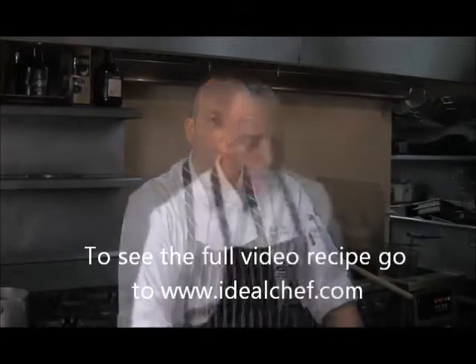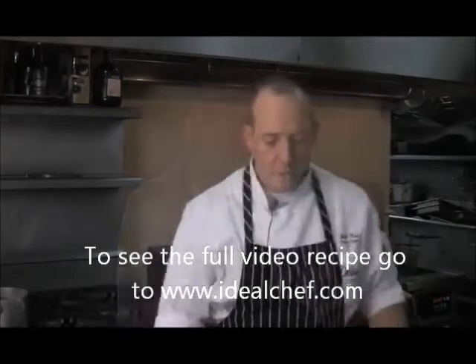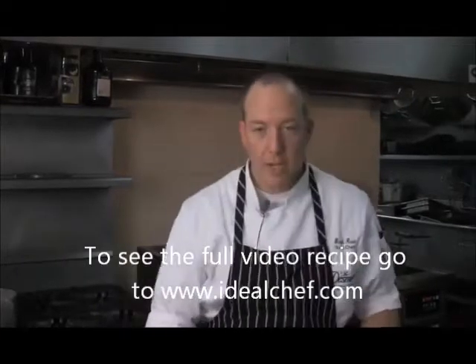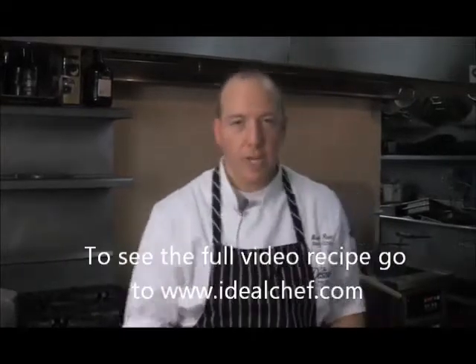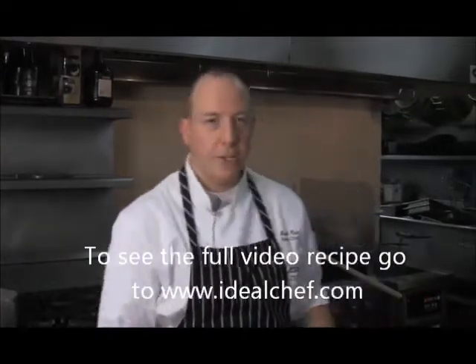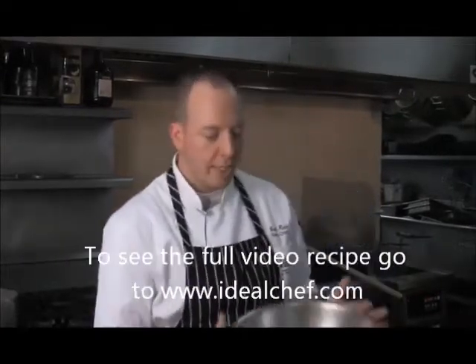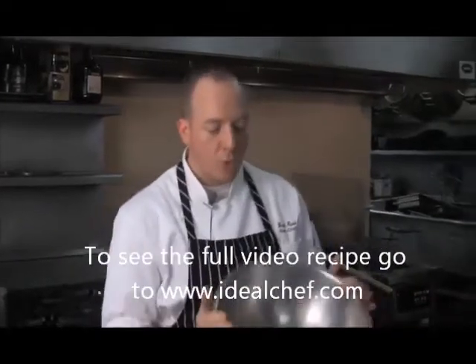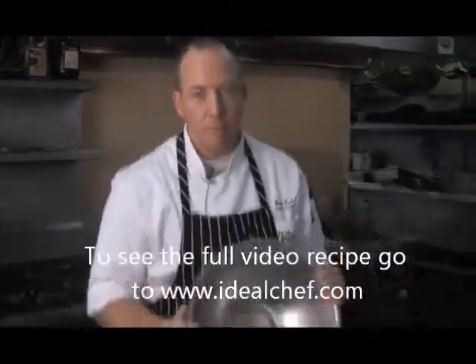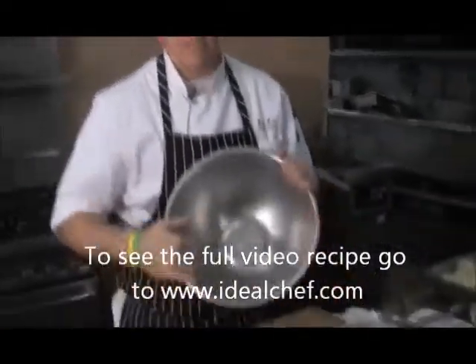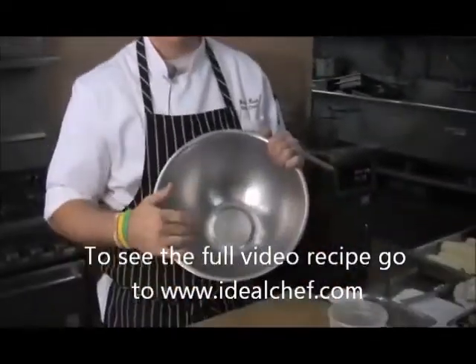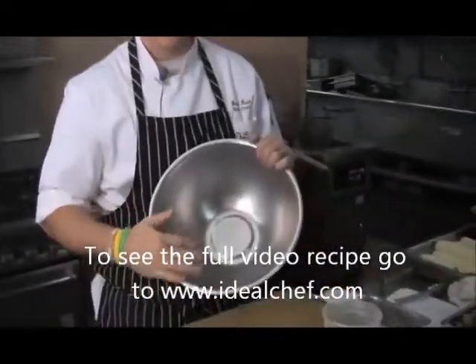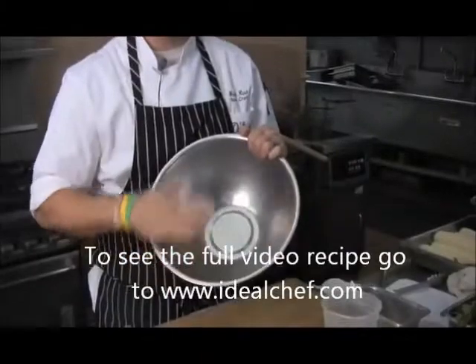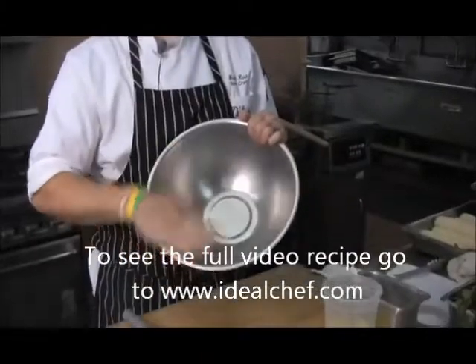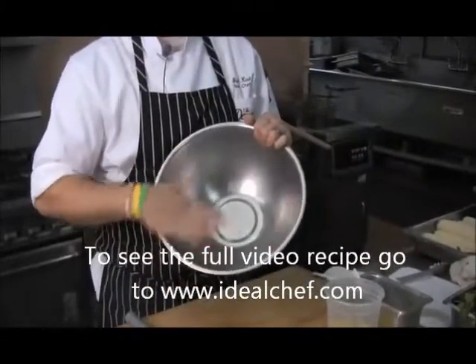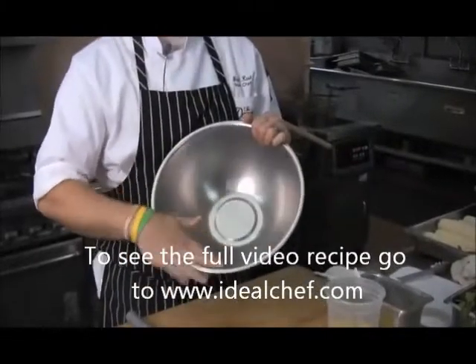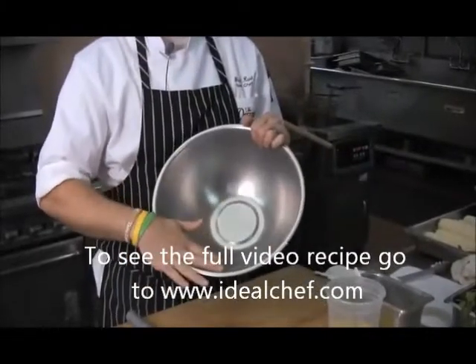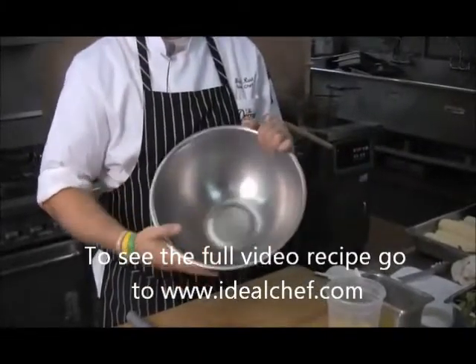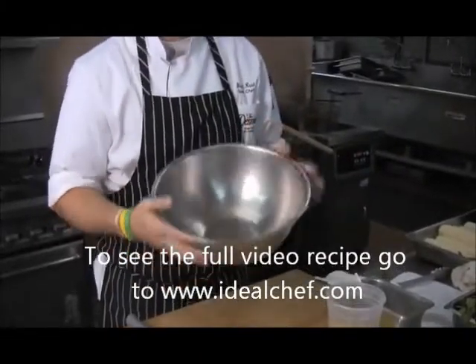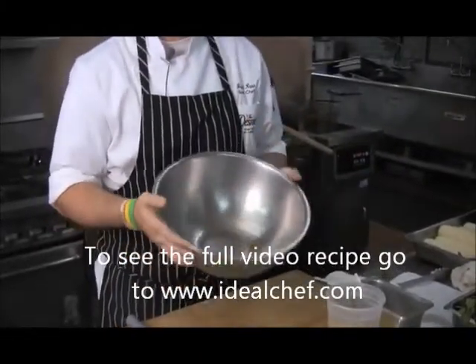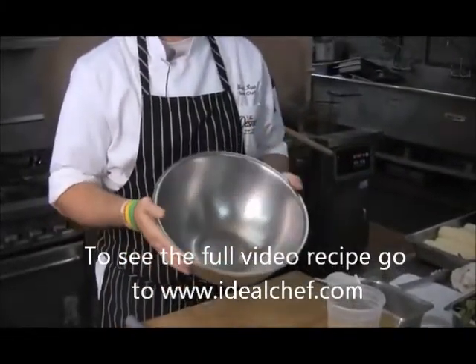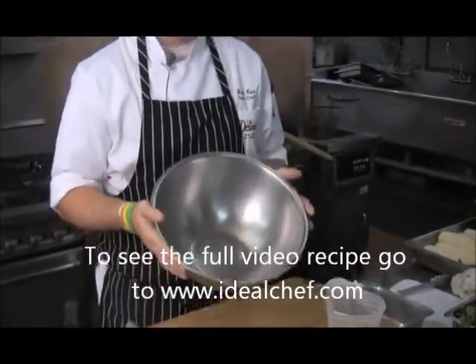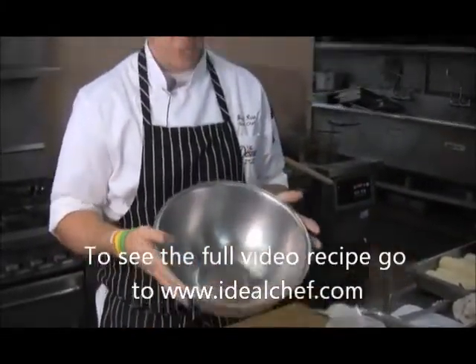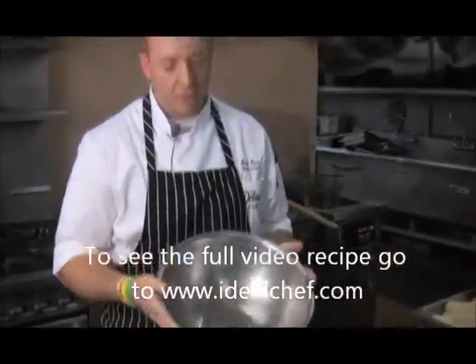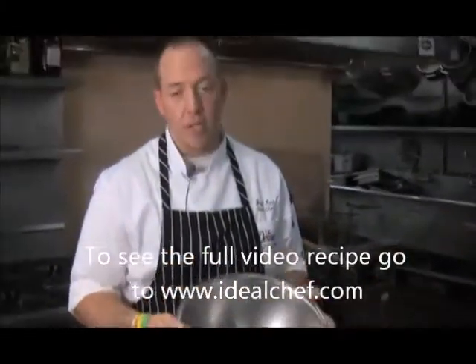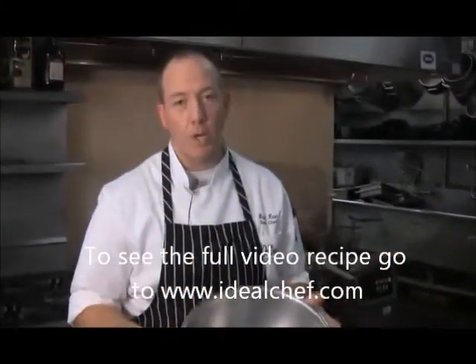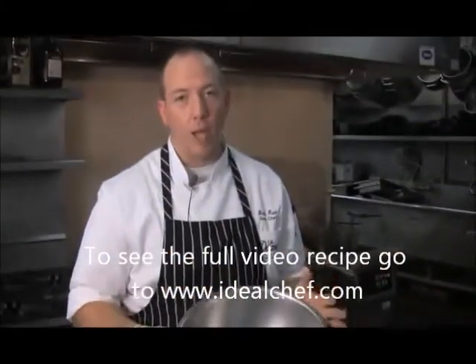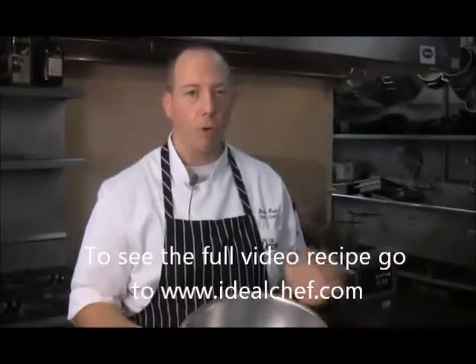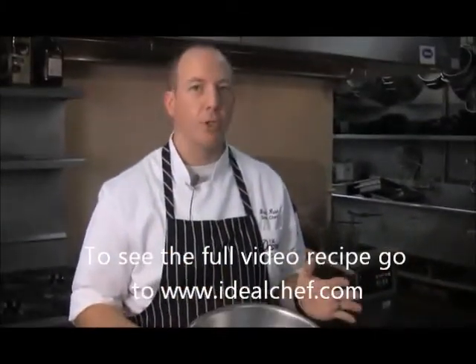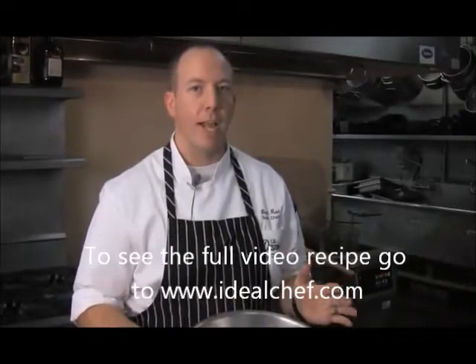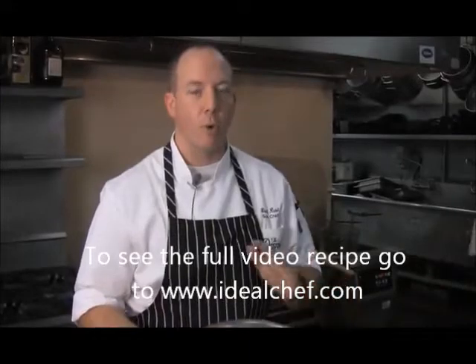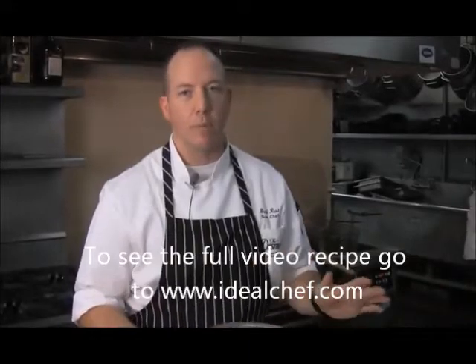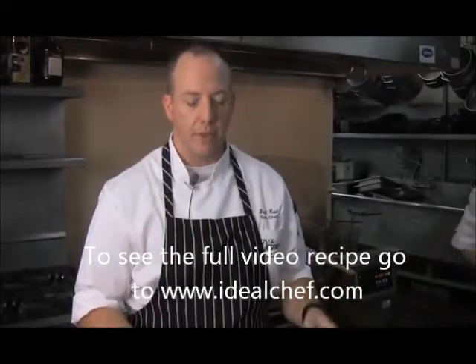So what we're going to do here is get a nice clean bowl, make sure it's free of any water or oil. You don't want any of that stuff in there because it's going to wind up ruining your meringue and it won't come together.